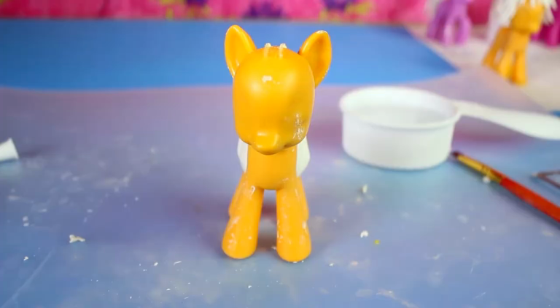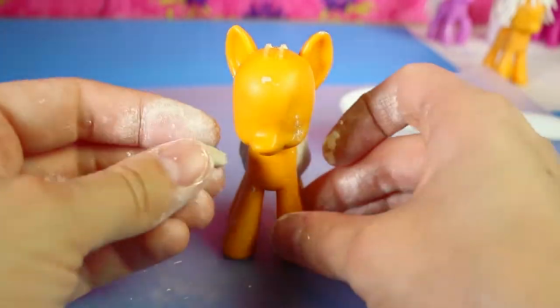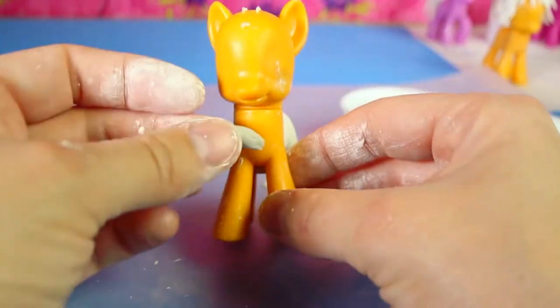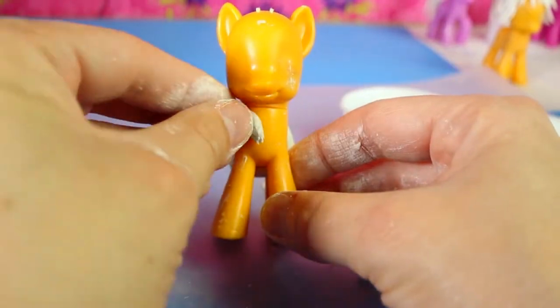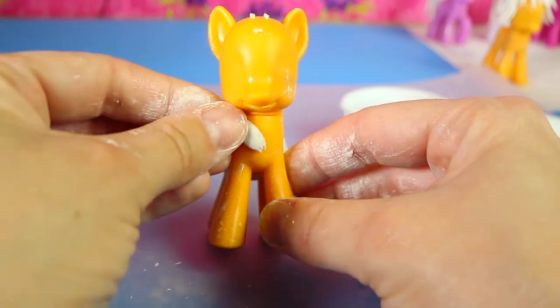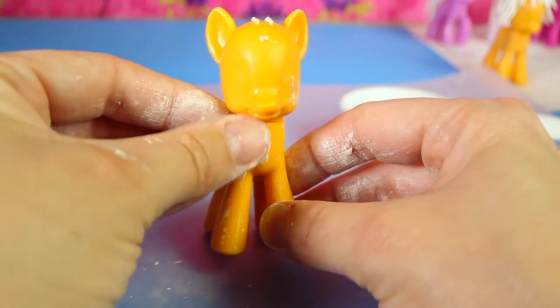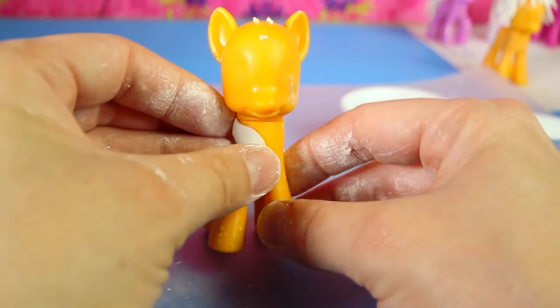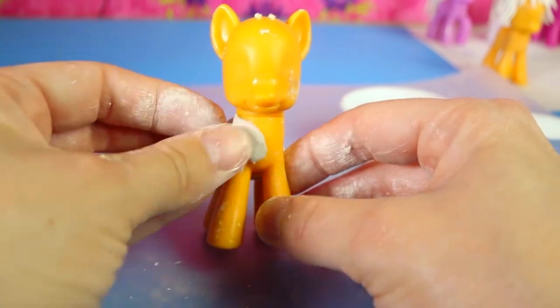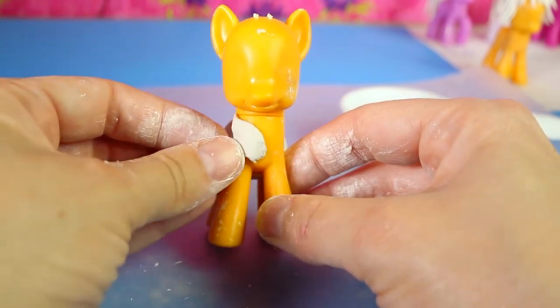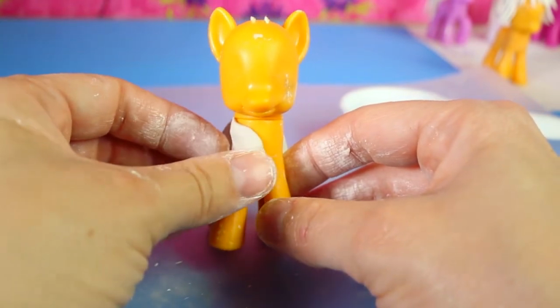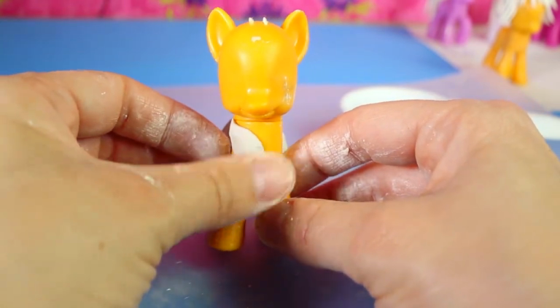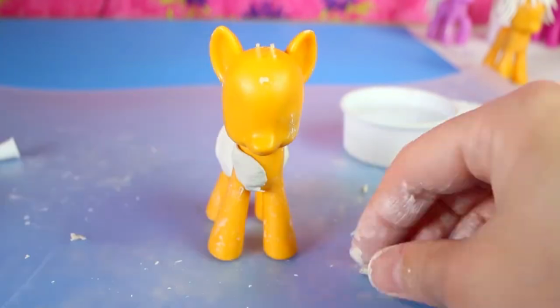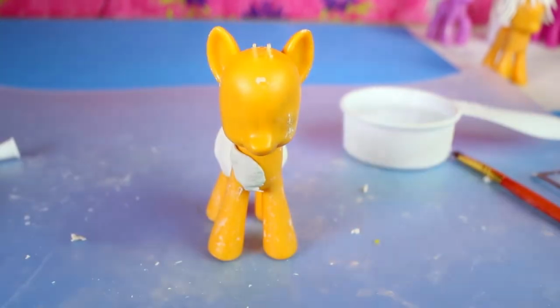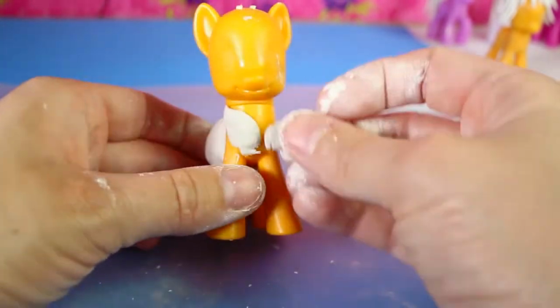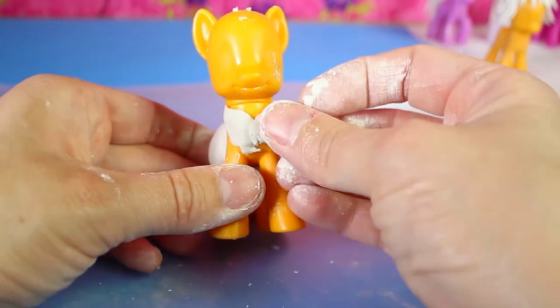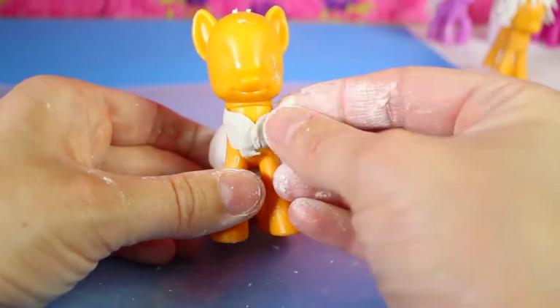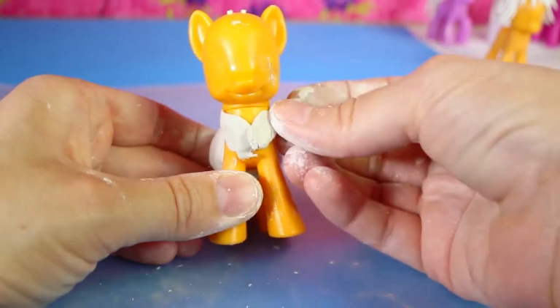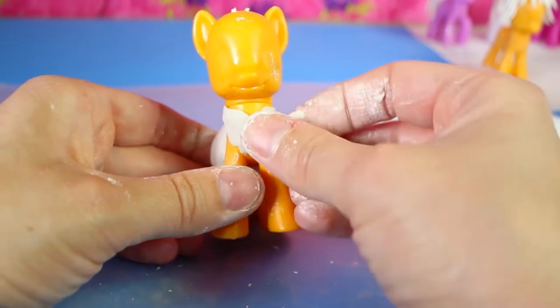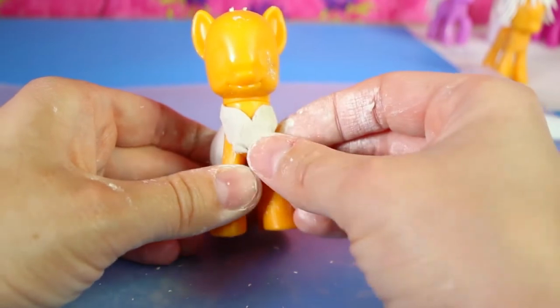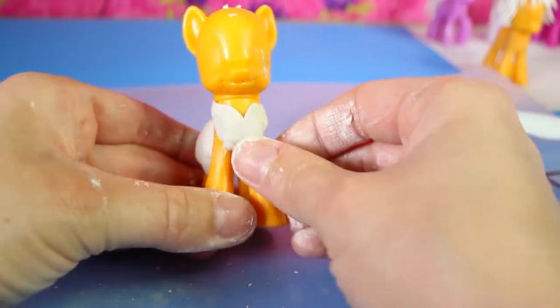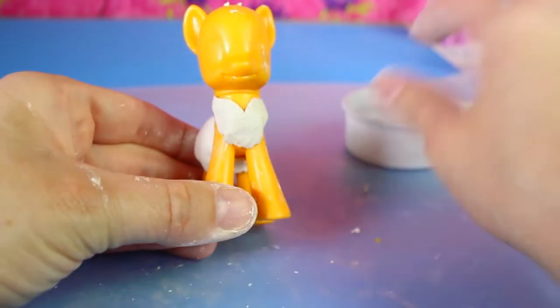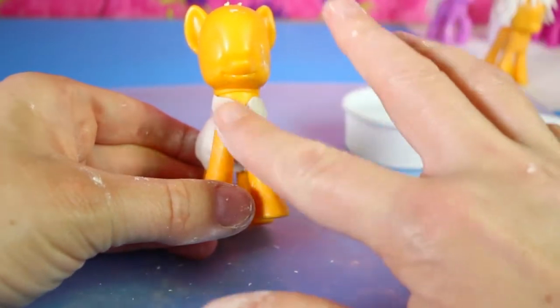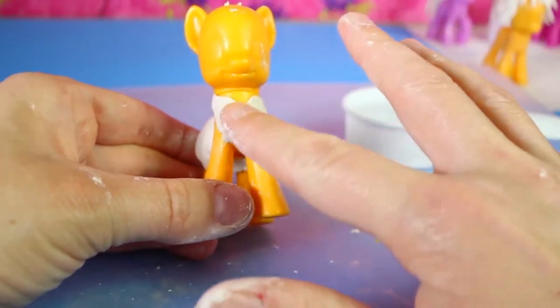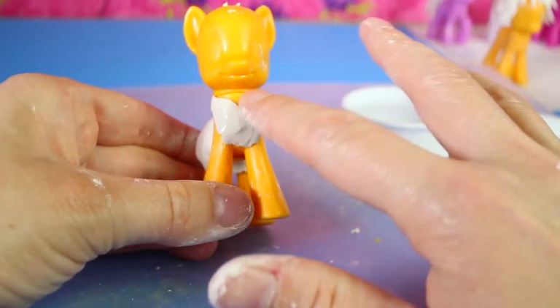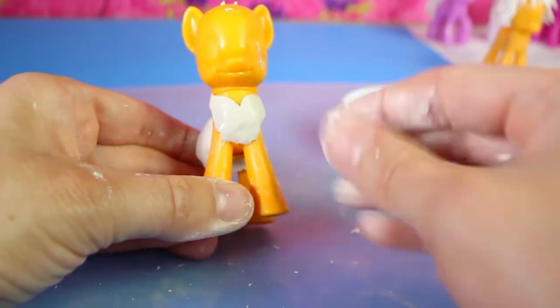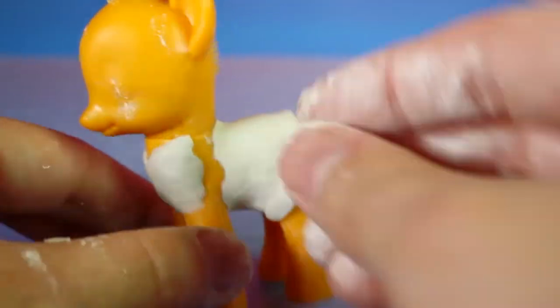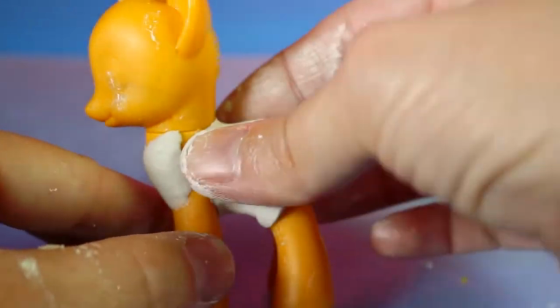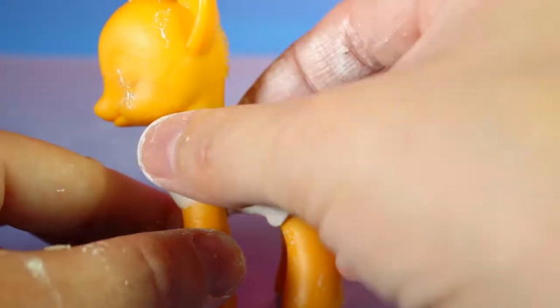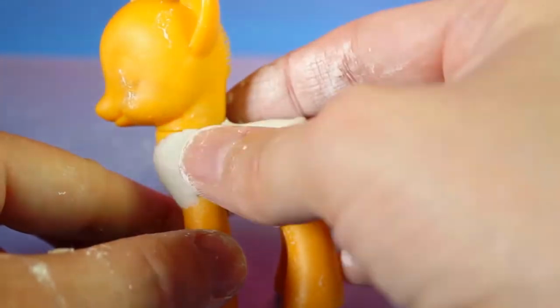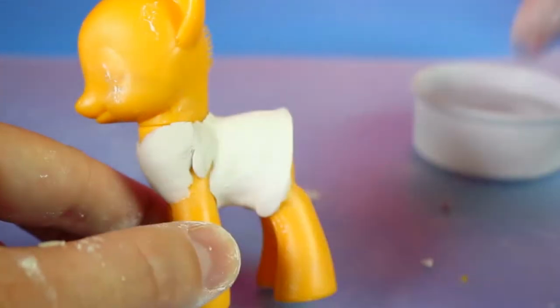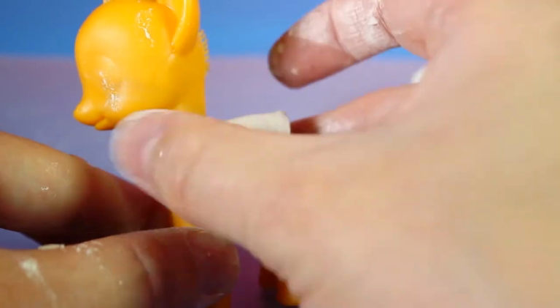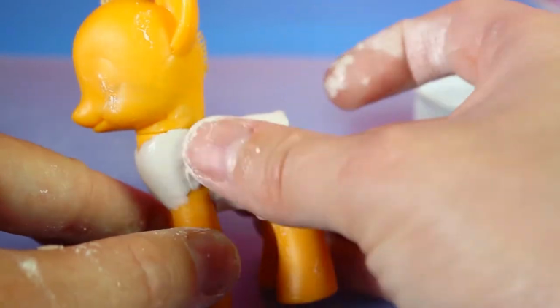For the top of the dress, take two snake shapes and press them on the front of the pony so that it forms a v-neck, then fill in any gaps with small pieces of clay.